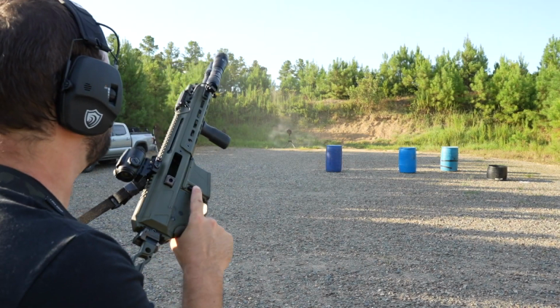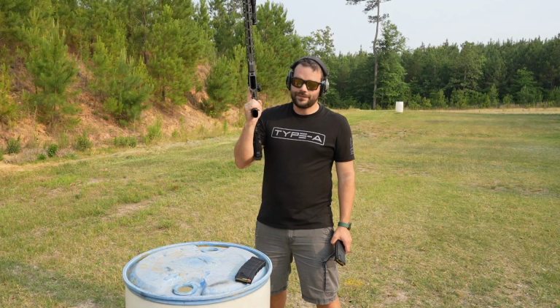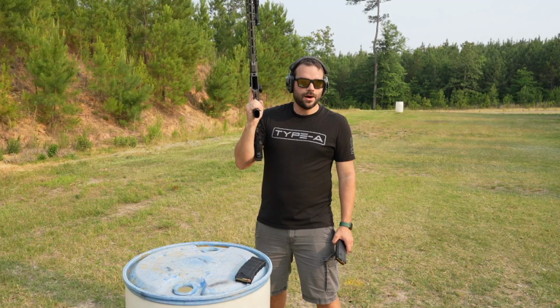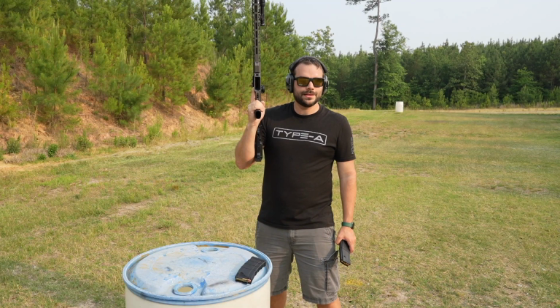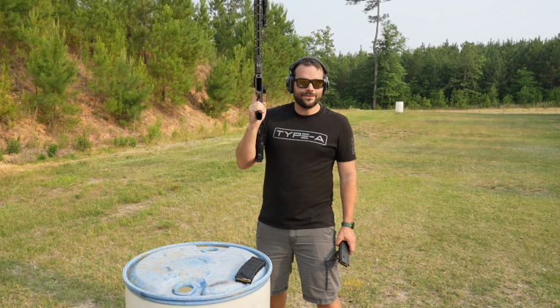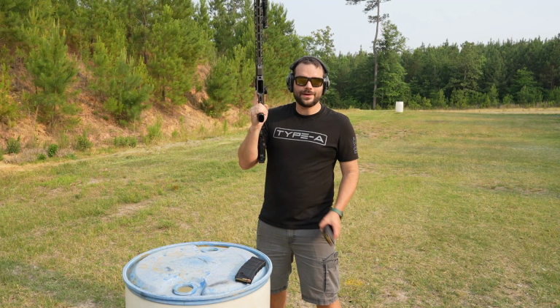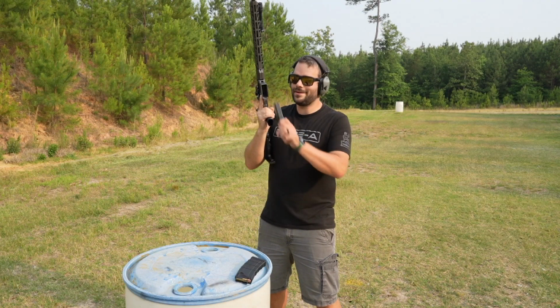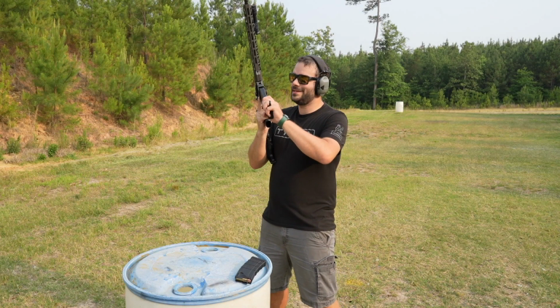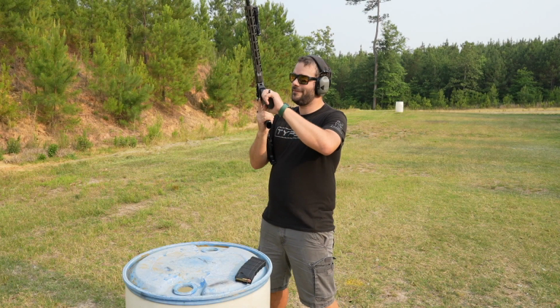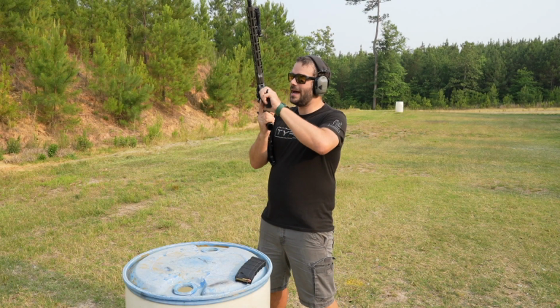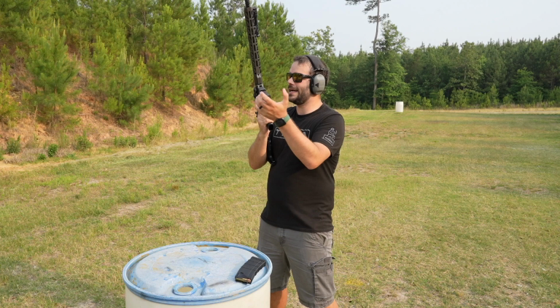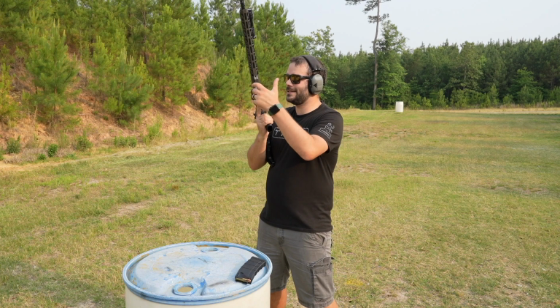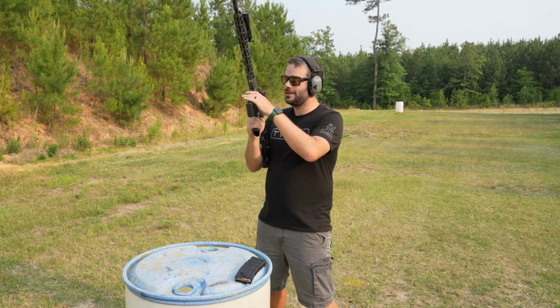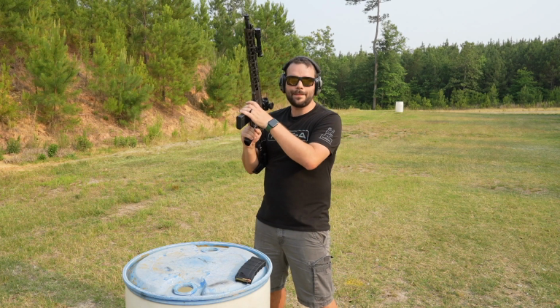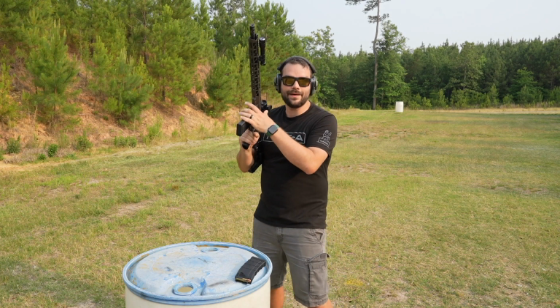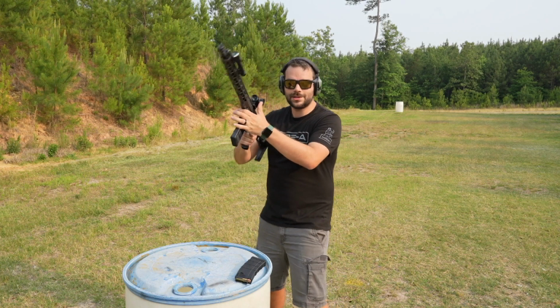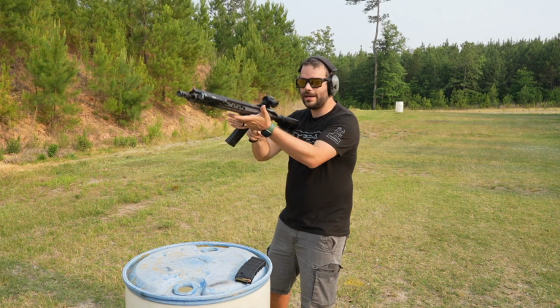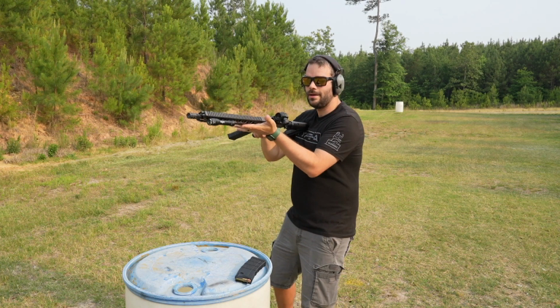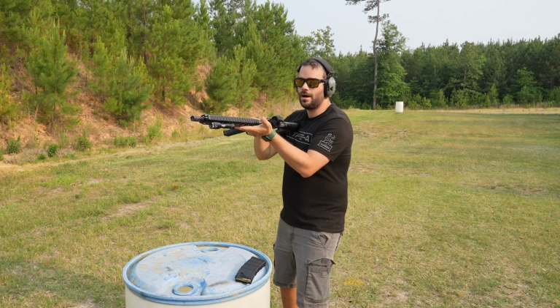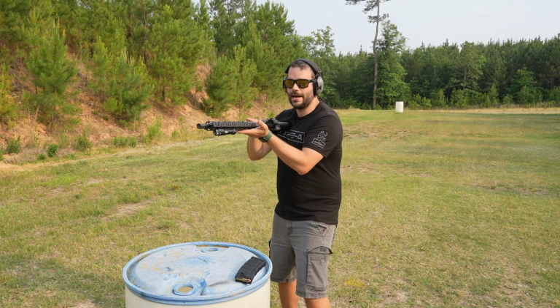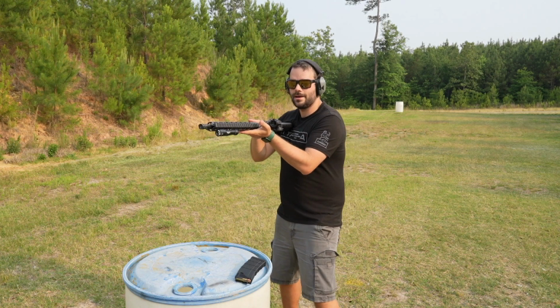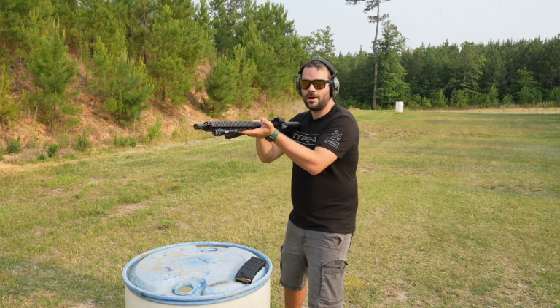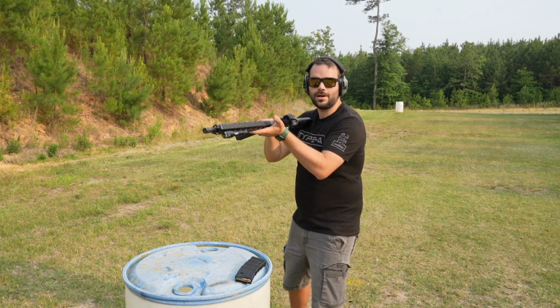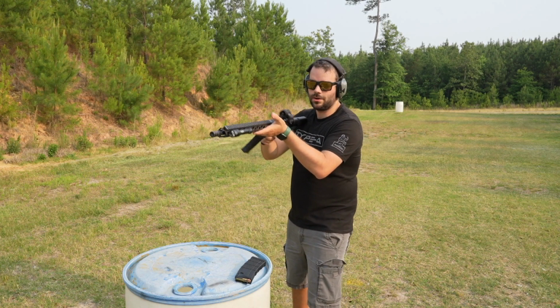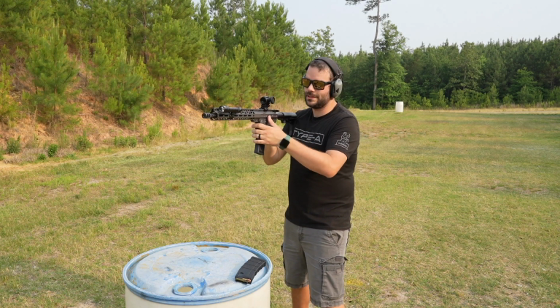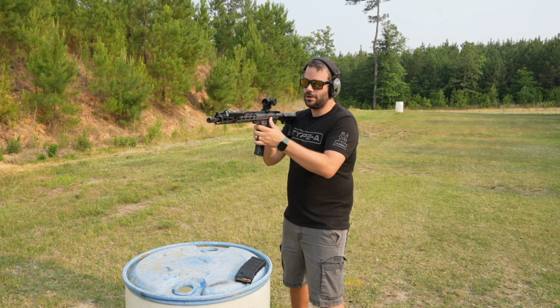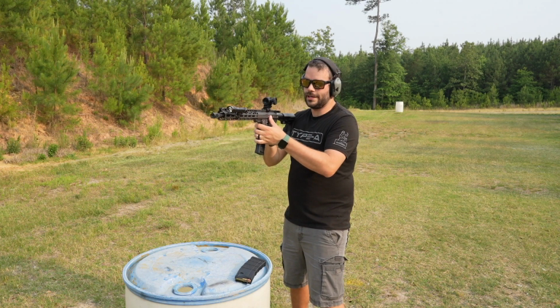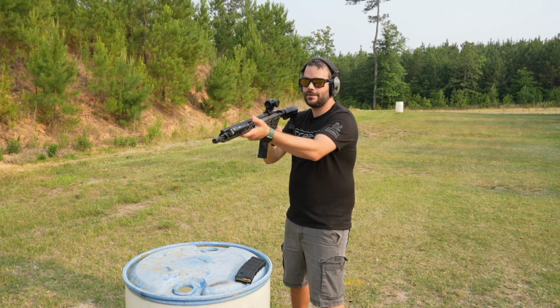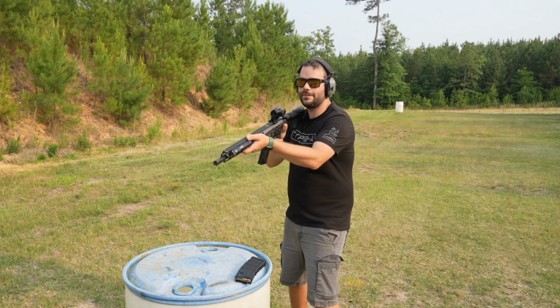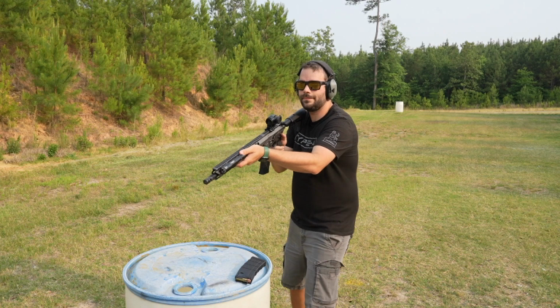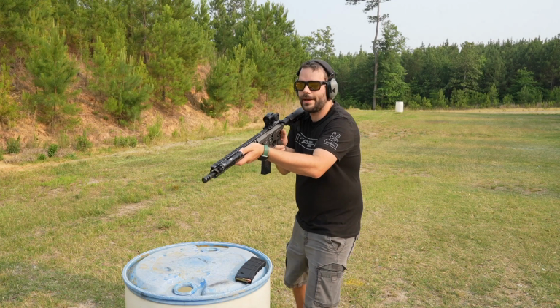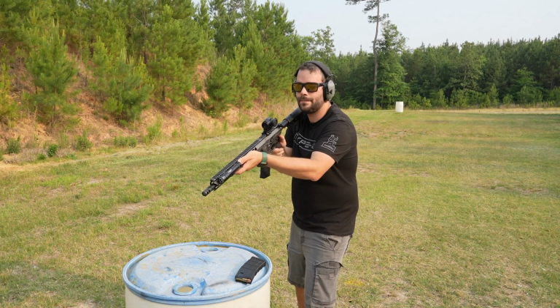I'm happy to report it did very well. 15 yards, five rounds, five seconds, top half of the target on my Cox Arms Guardian Rifle. Here we go.